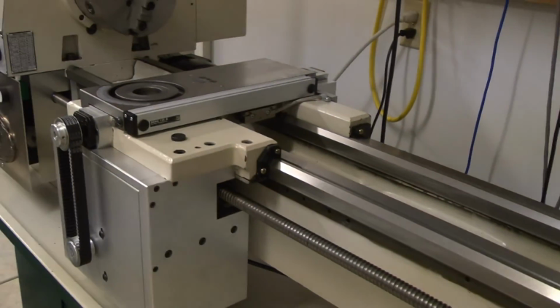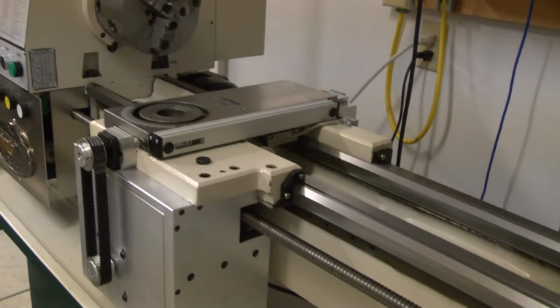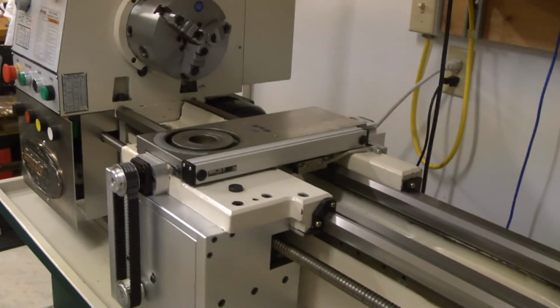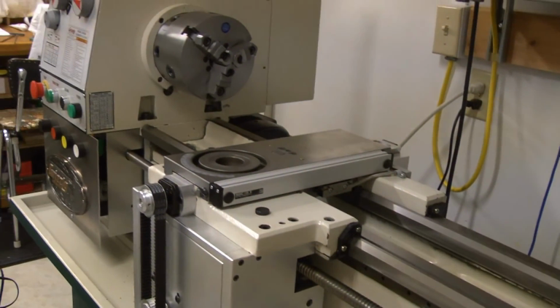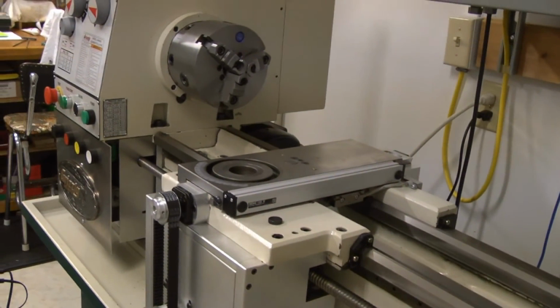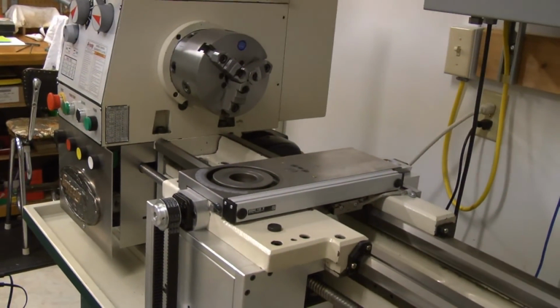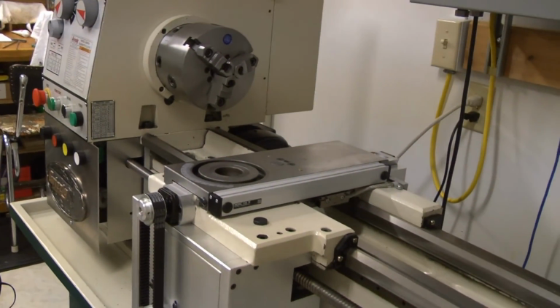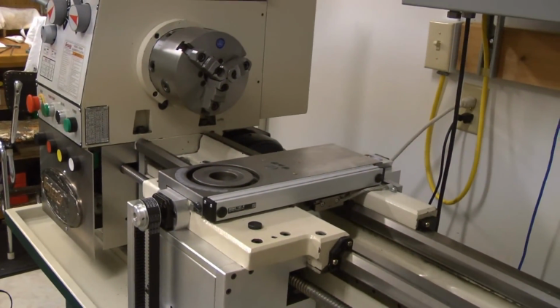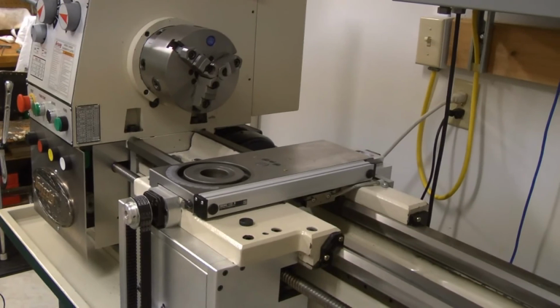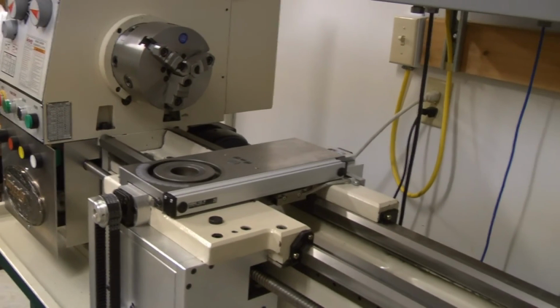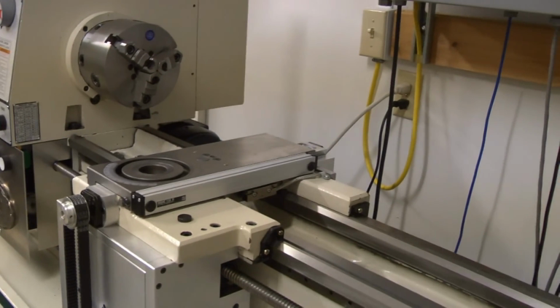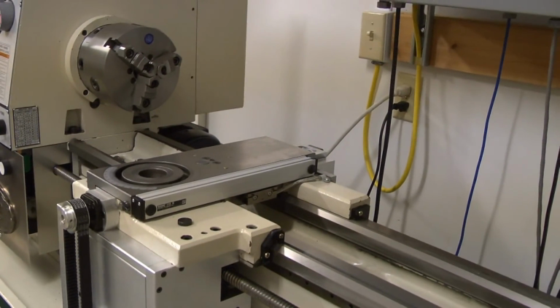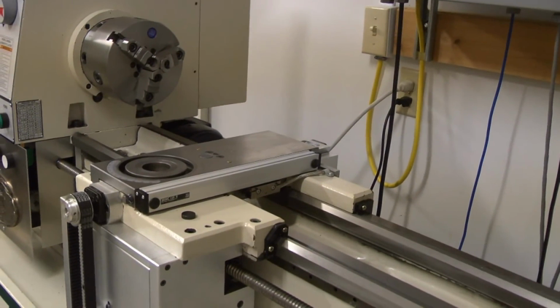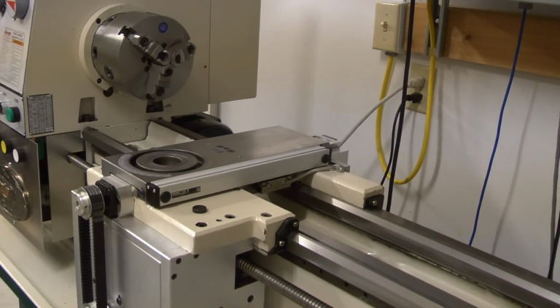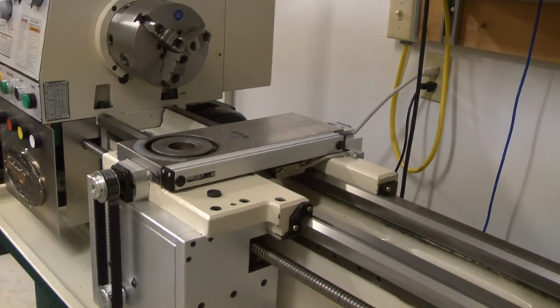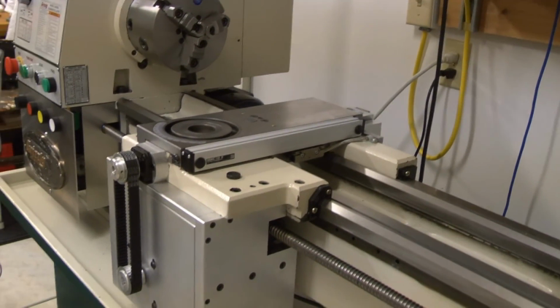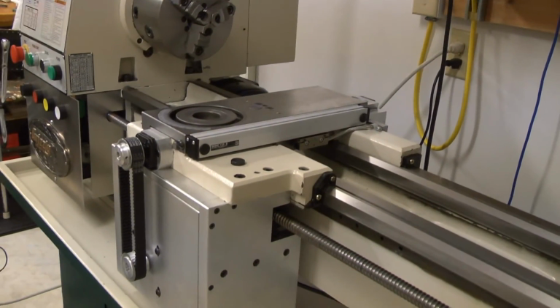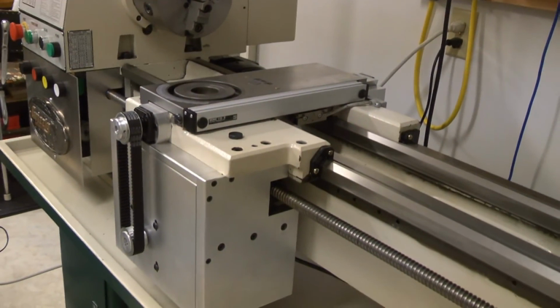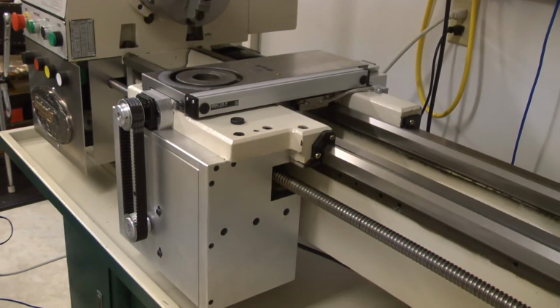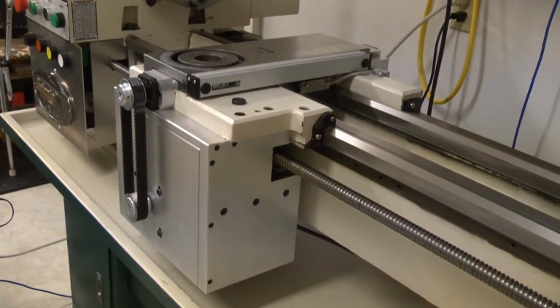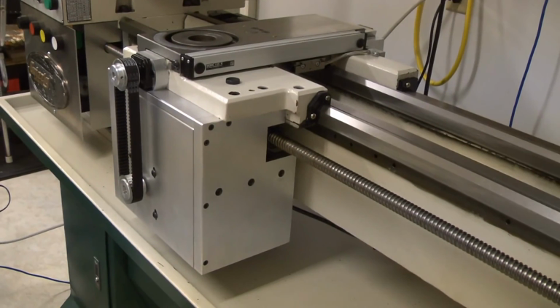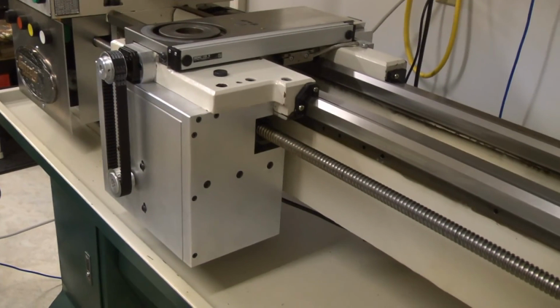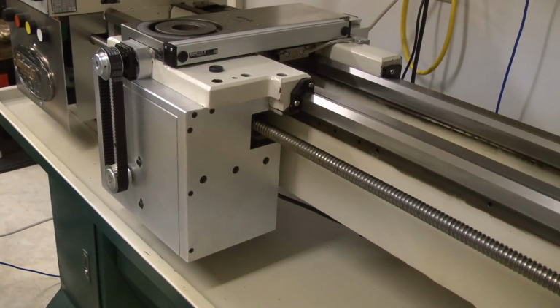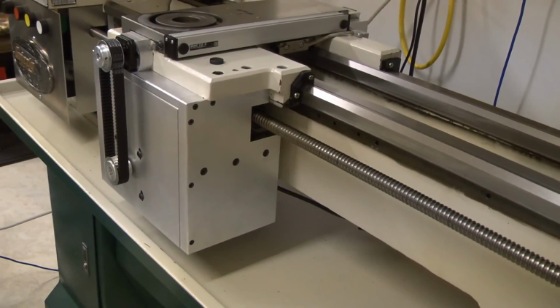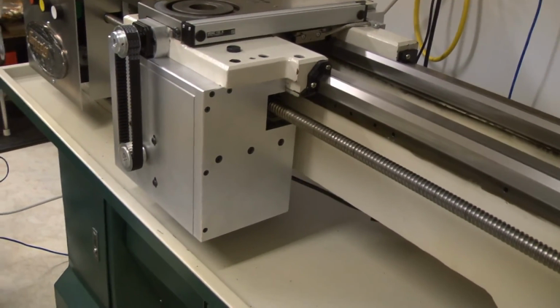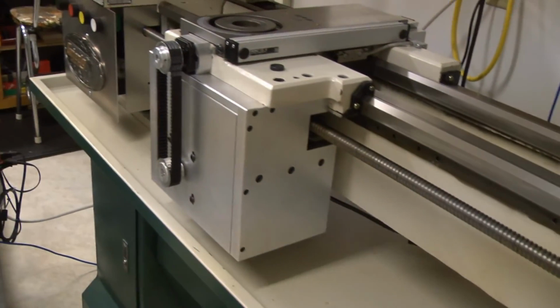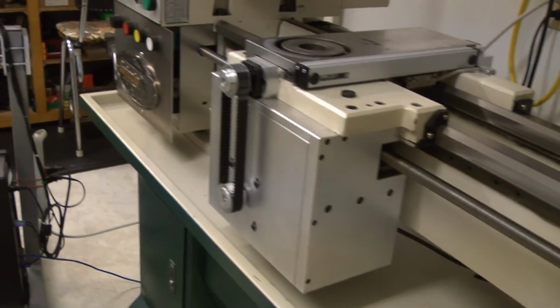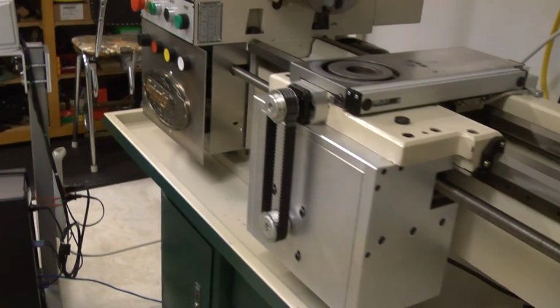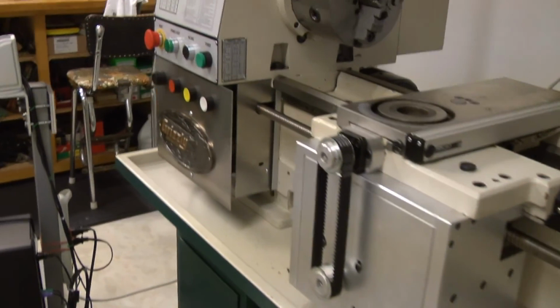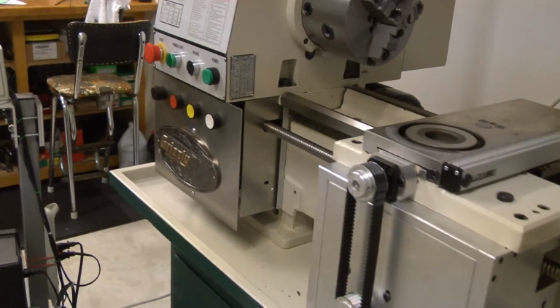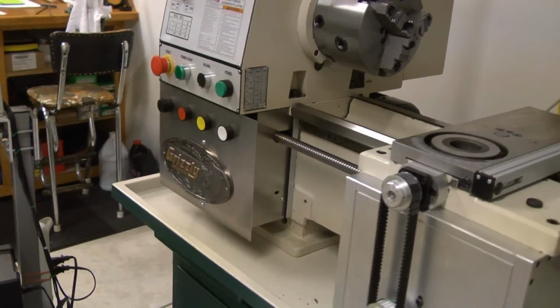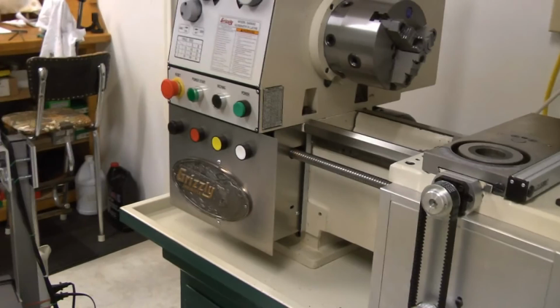So that's going to make a fun machine to play with. I've still got to do the tool post, put the backsplash back on, finish all the wiring, and get the cable carriers on. But it's looking pretty good — it's just about done. So I'll be back in touch.